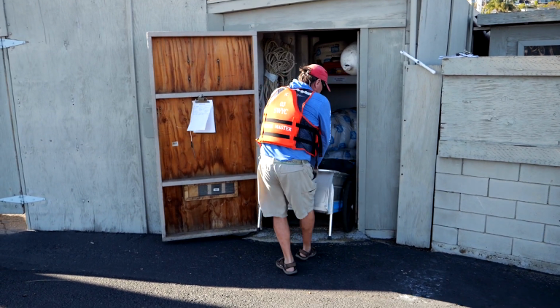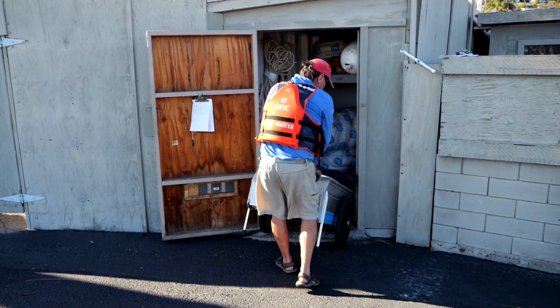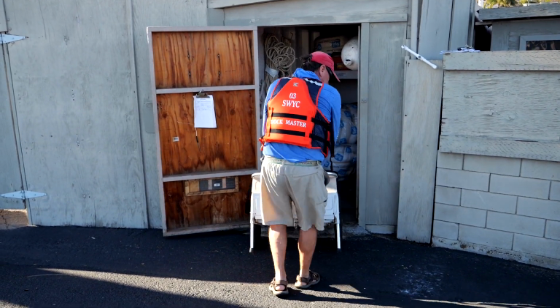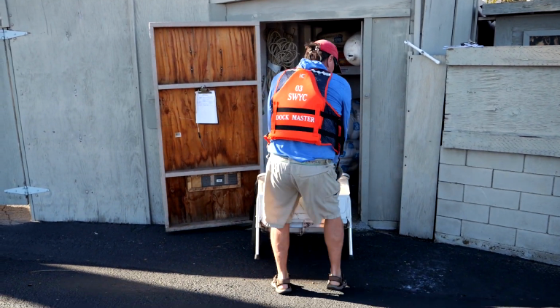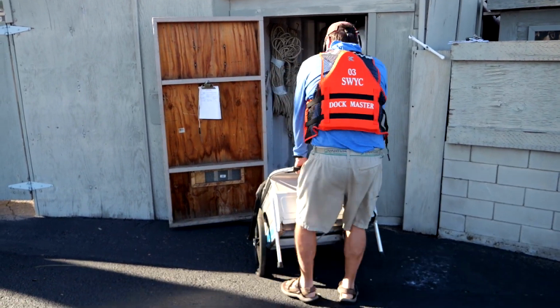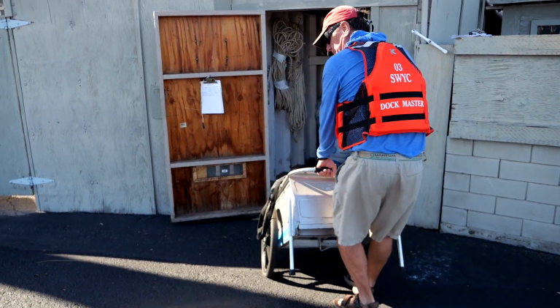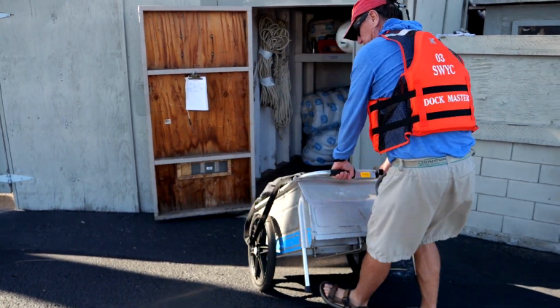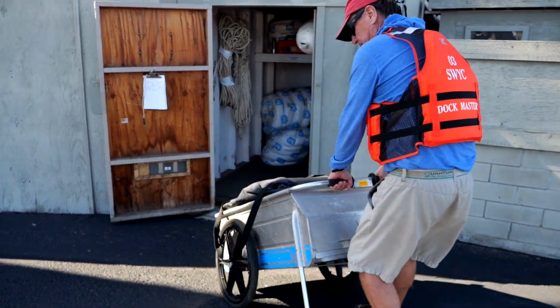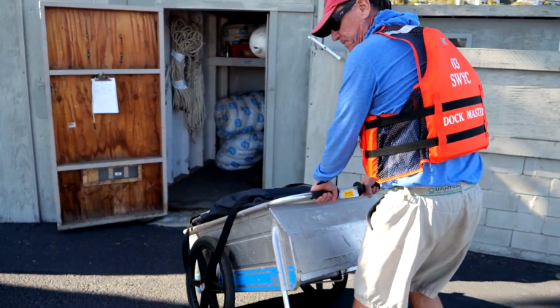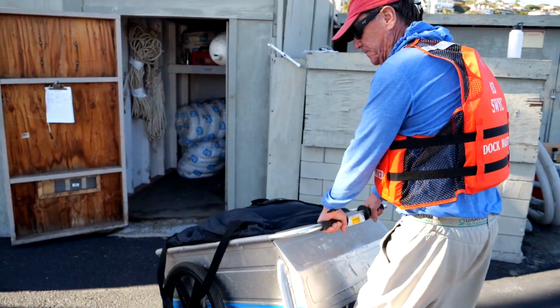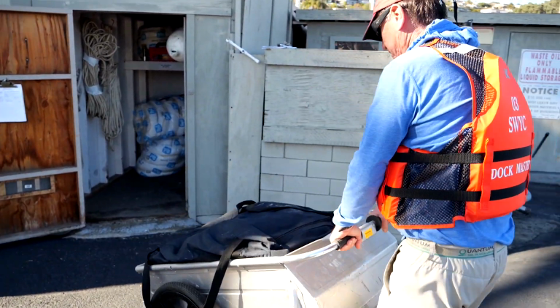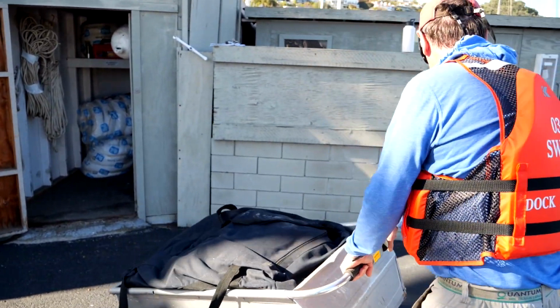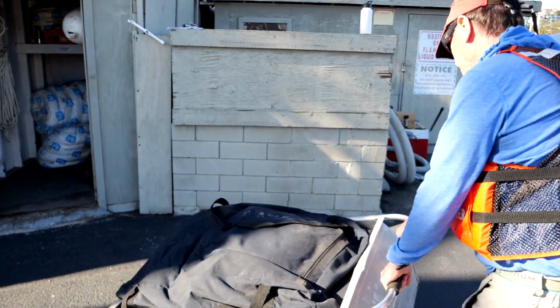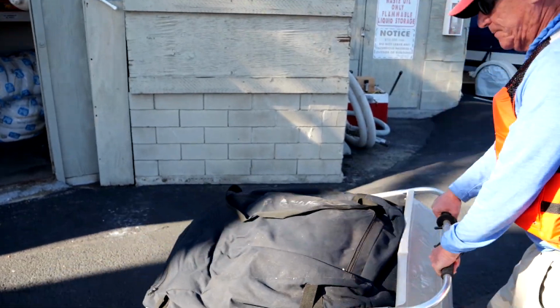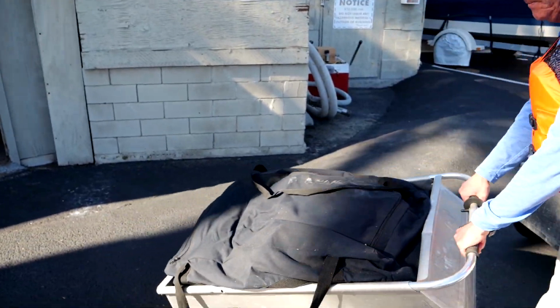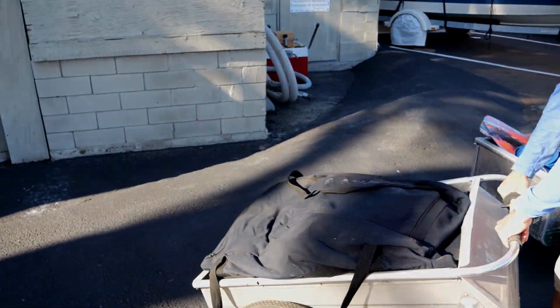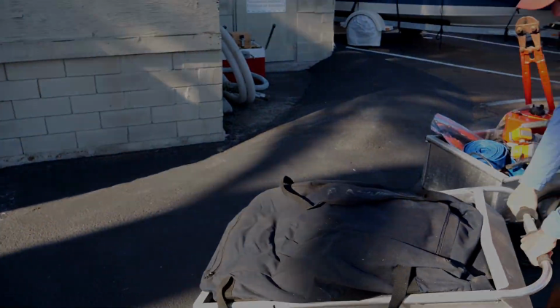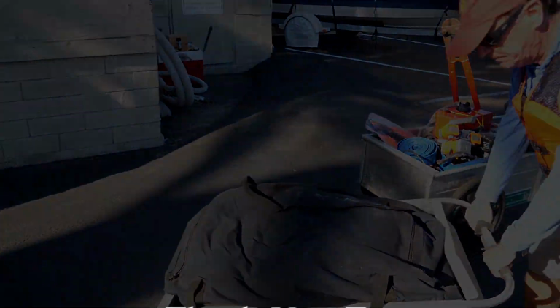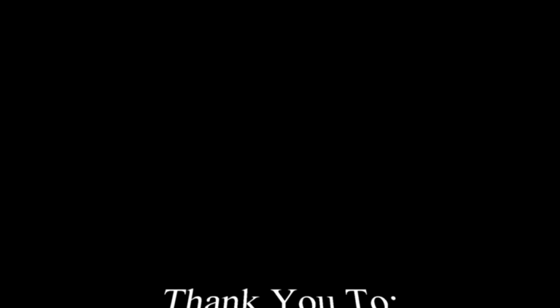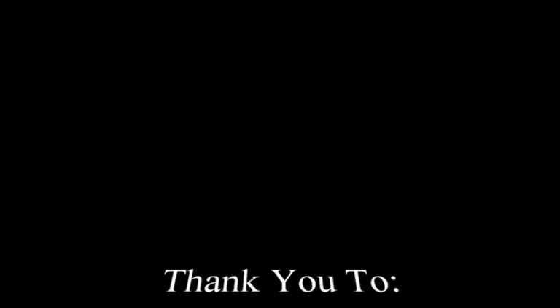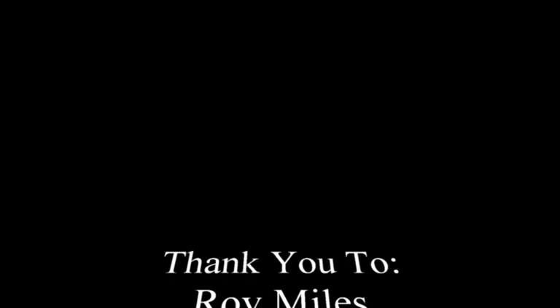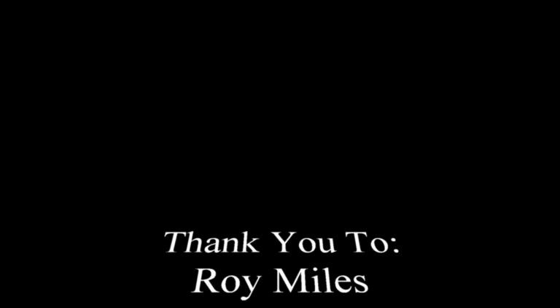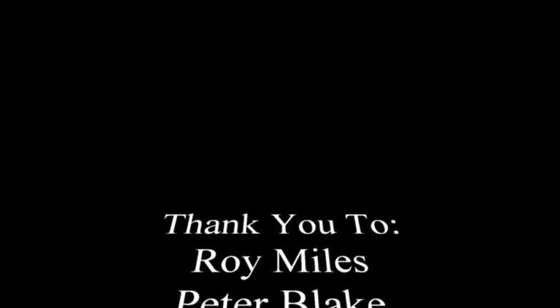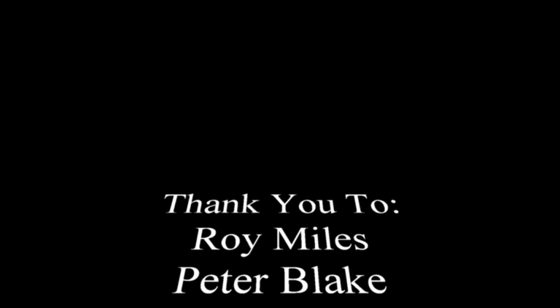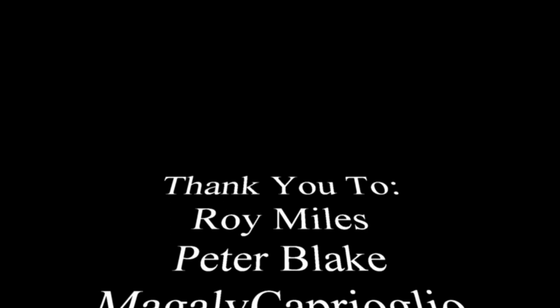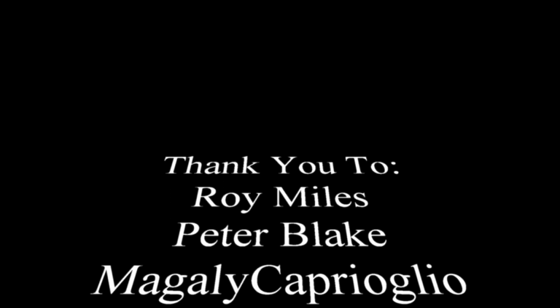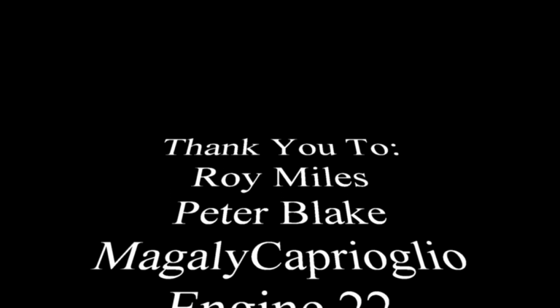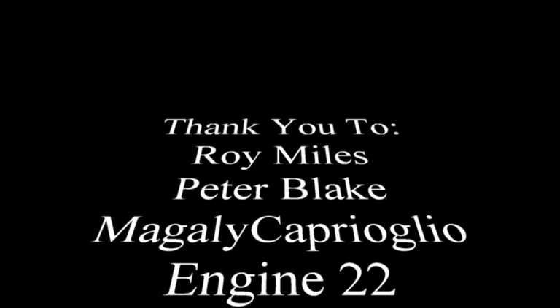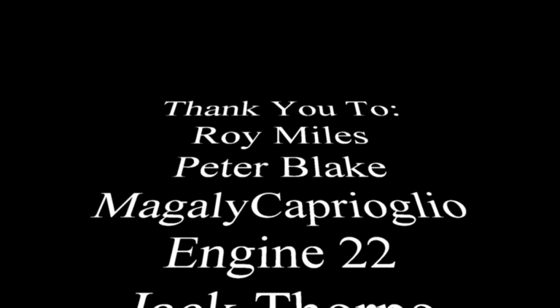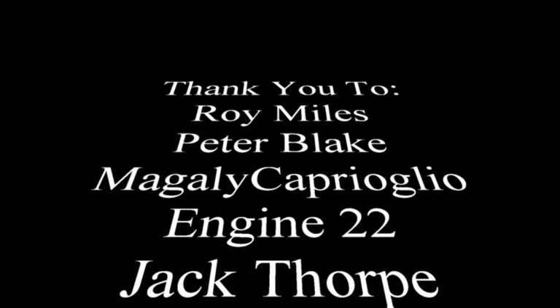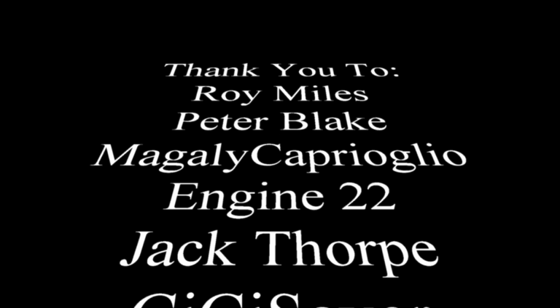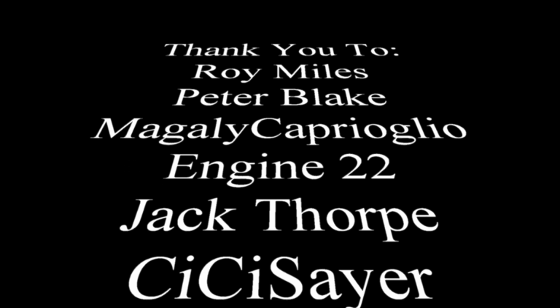Don't open any doors or hatches. Fire is terrifying and destructive. Our first lesson is: don't become a victim.